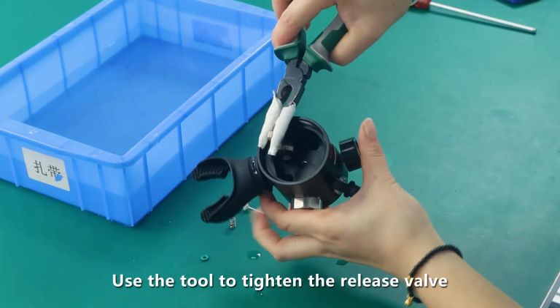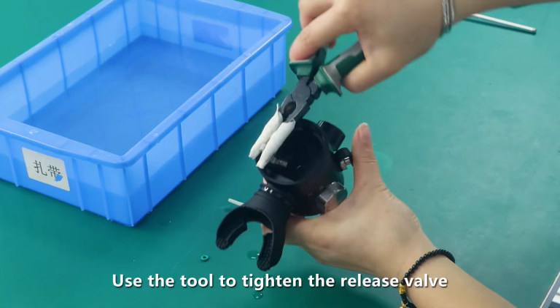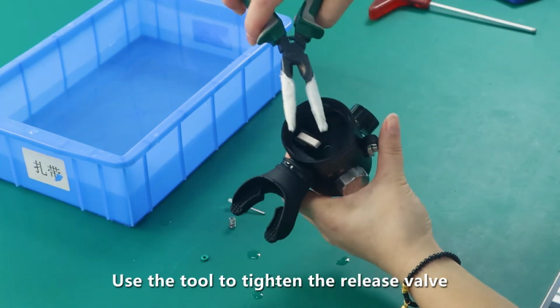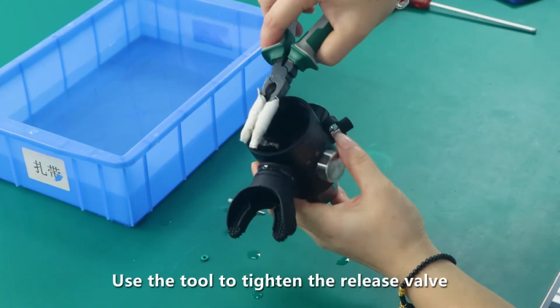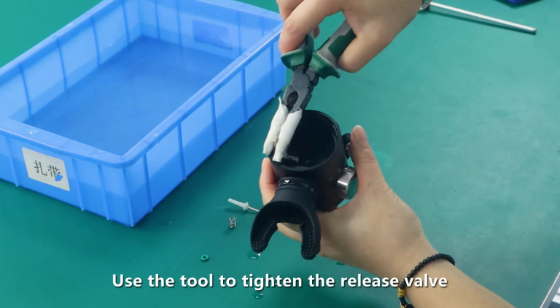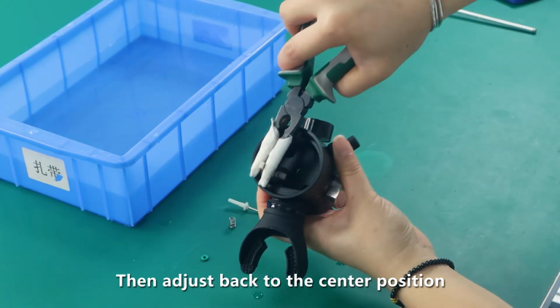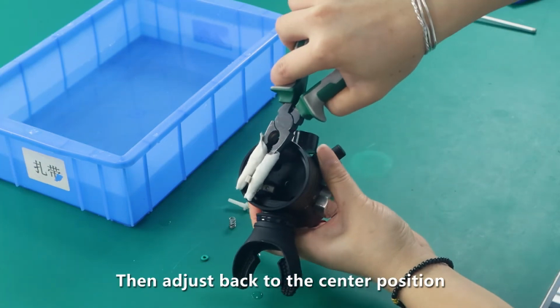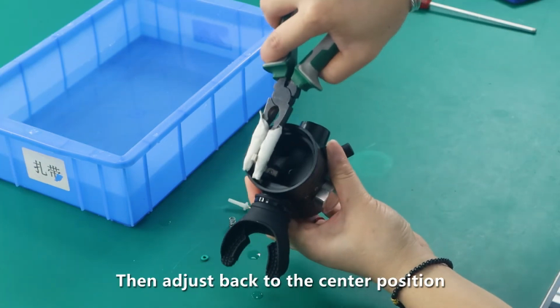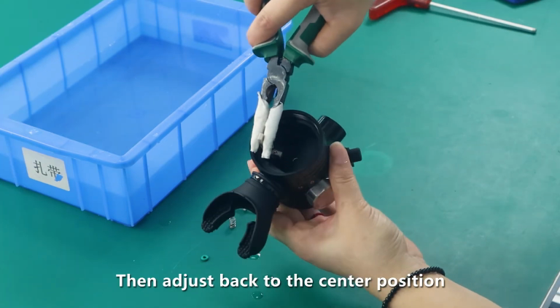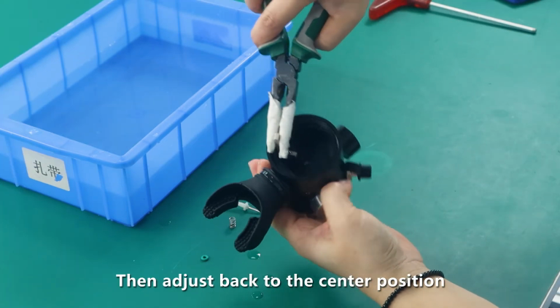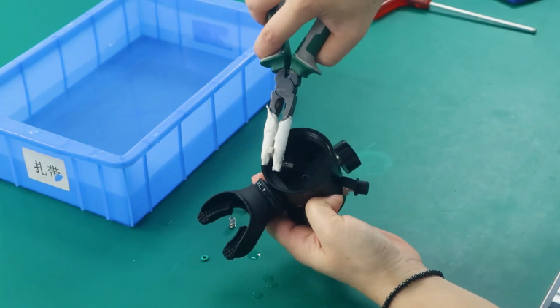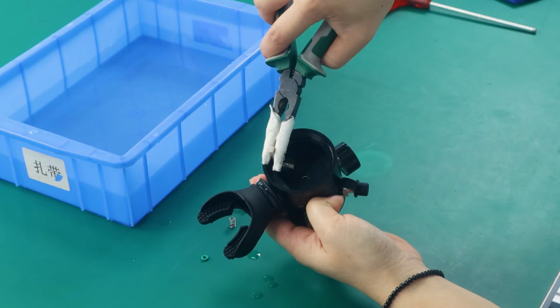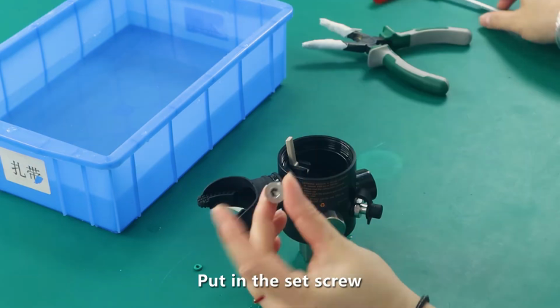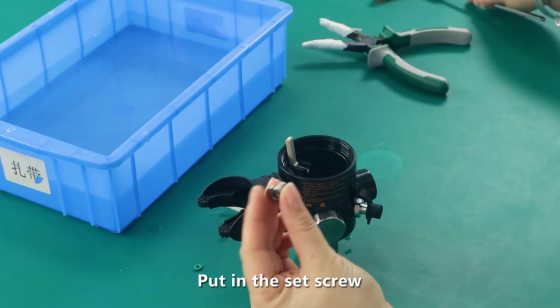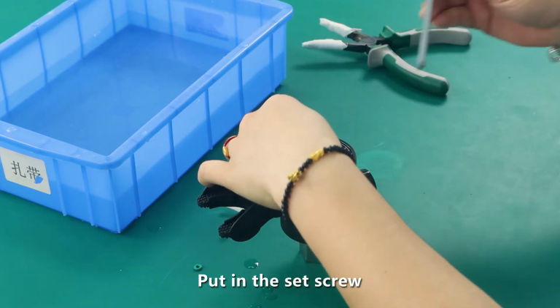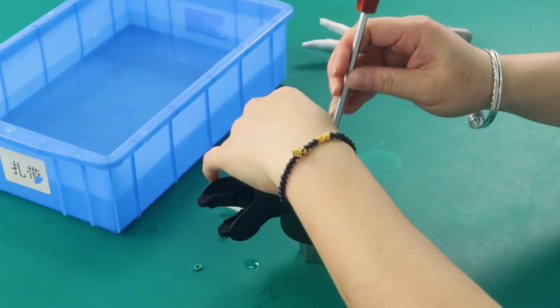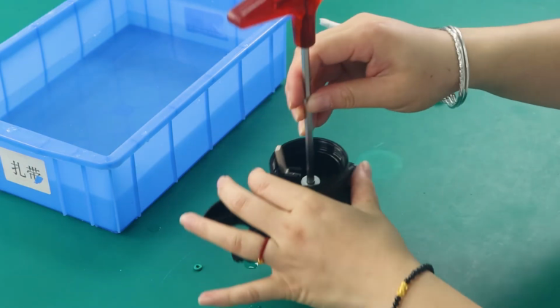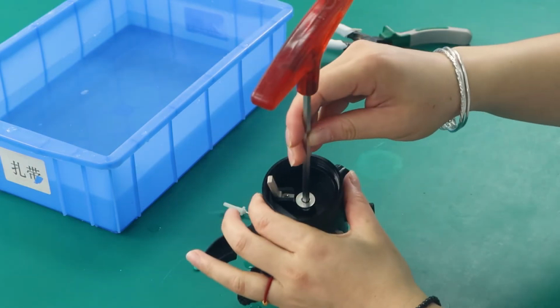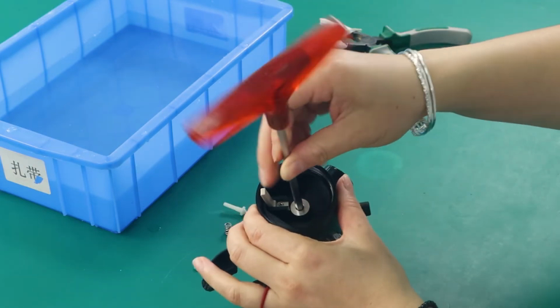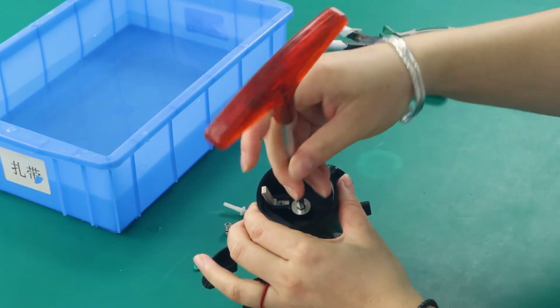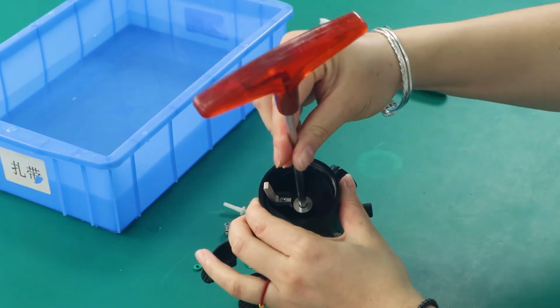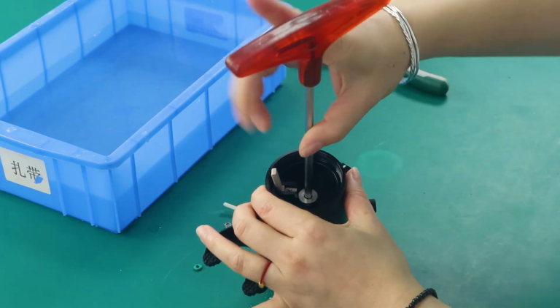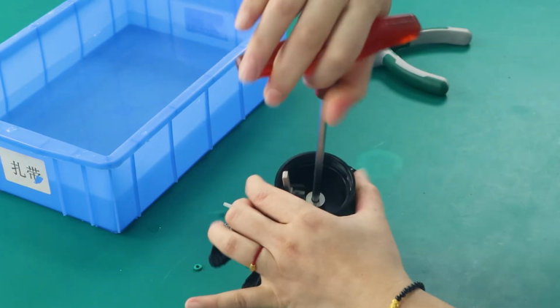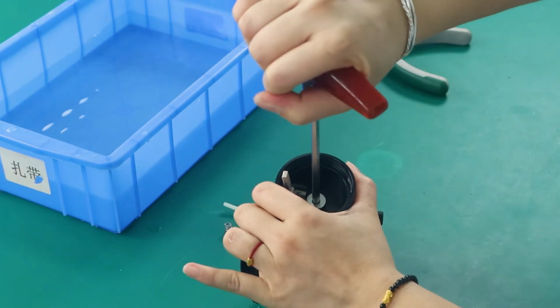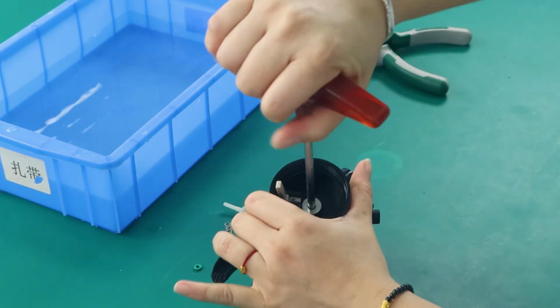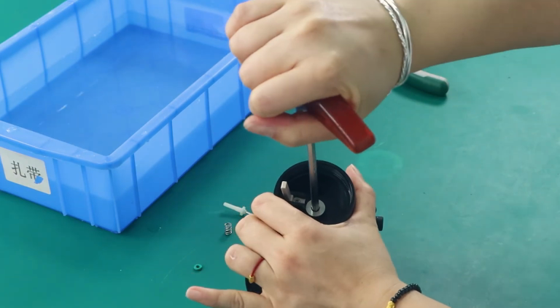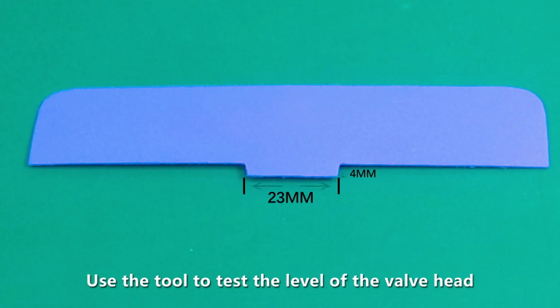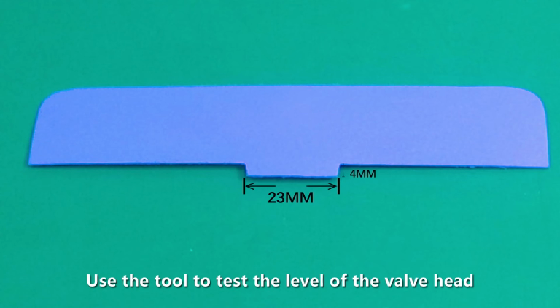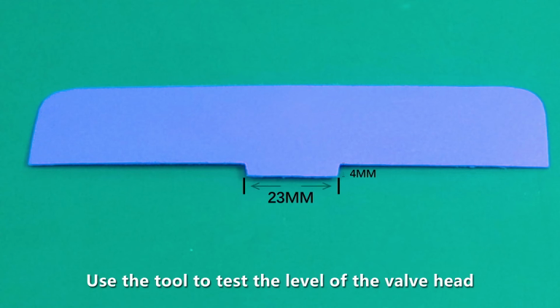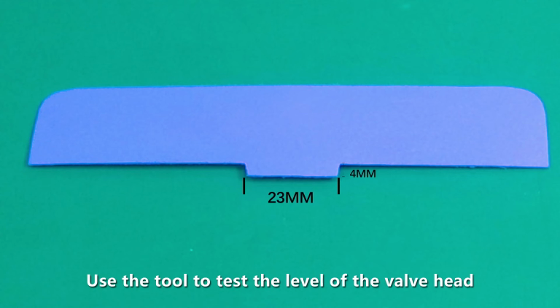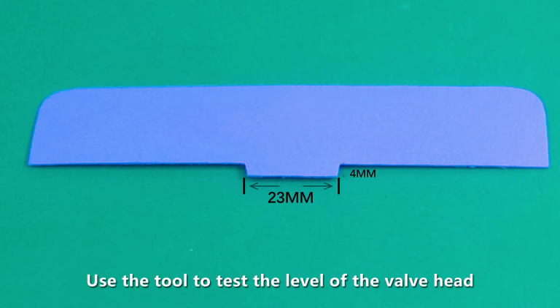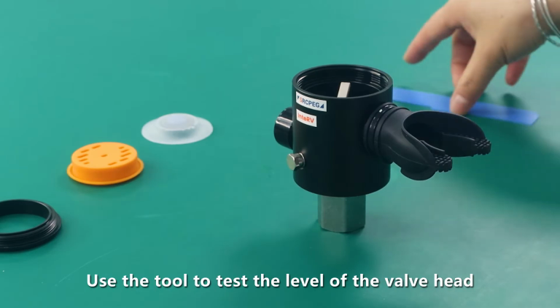Use the tool to tighten the release valve, then adjust it back to the center position. Put in the set screw and use the tool to test the level of the valve head.